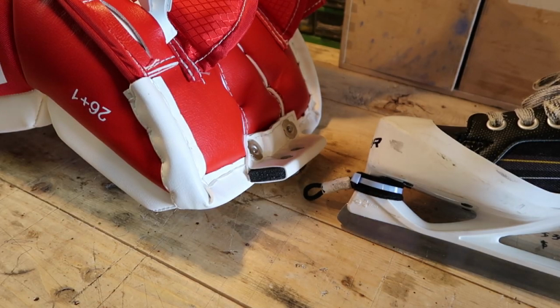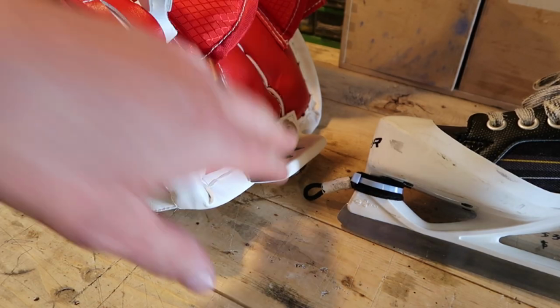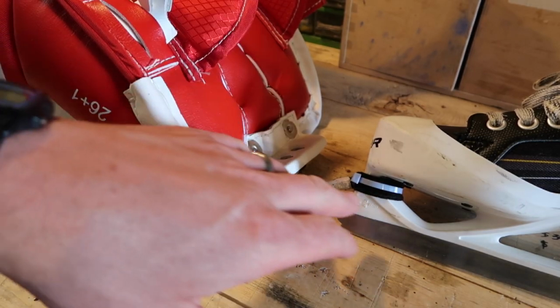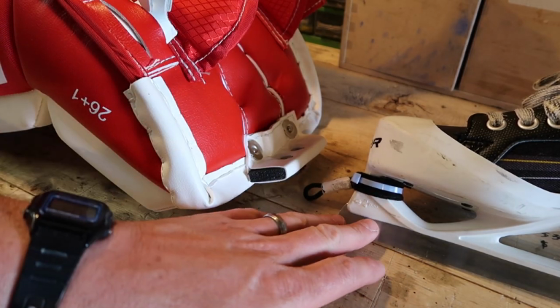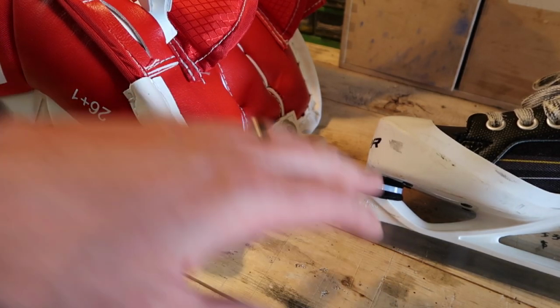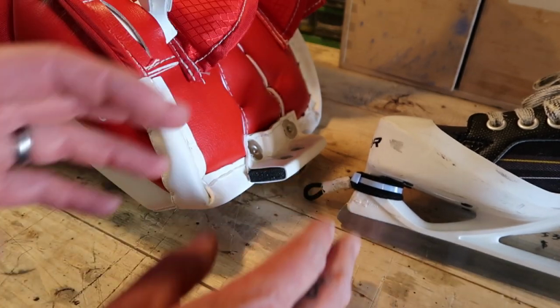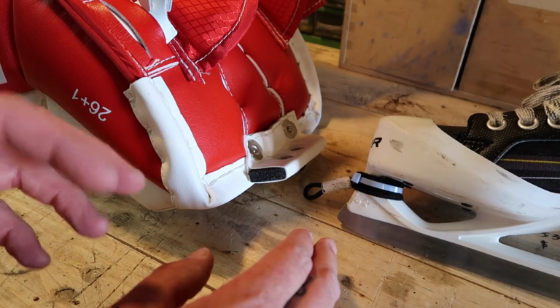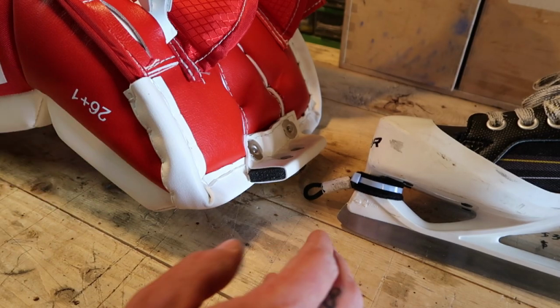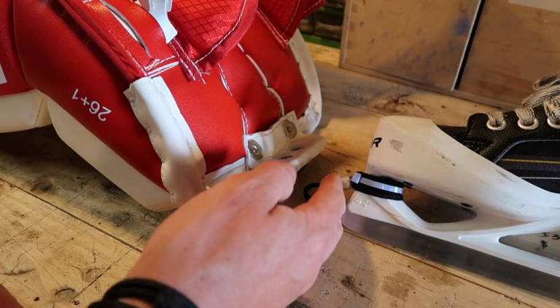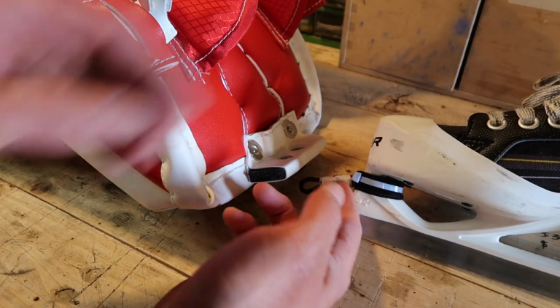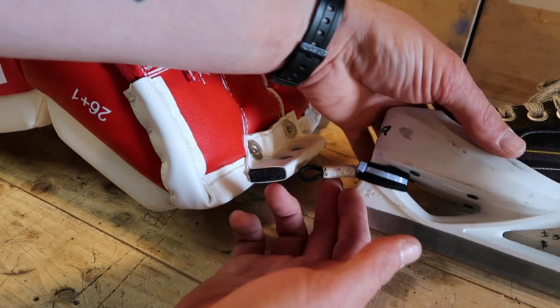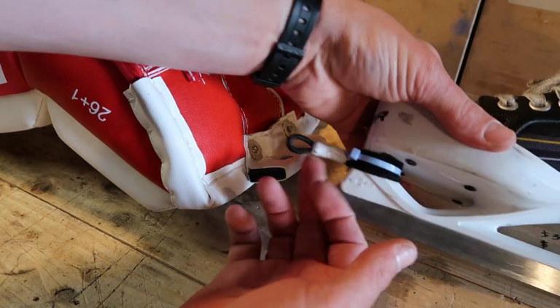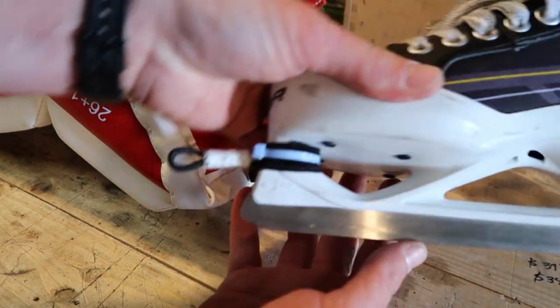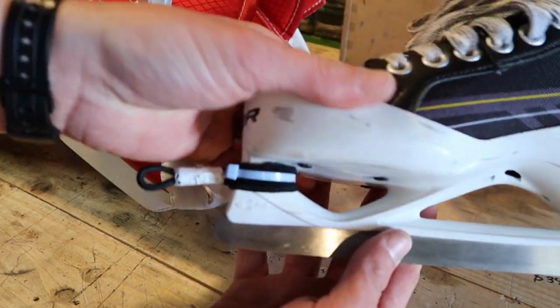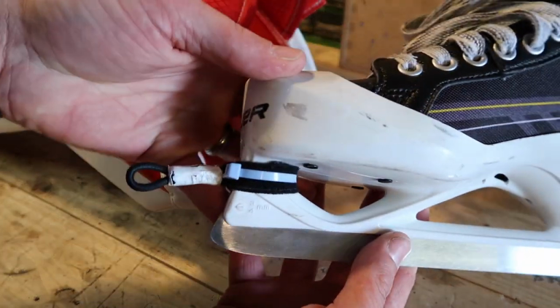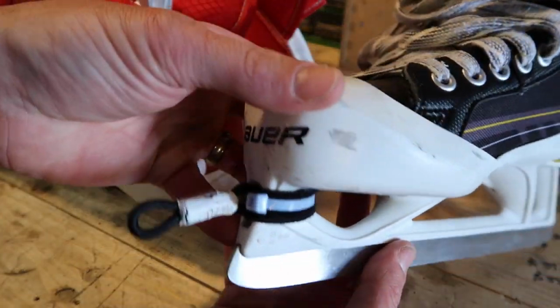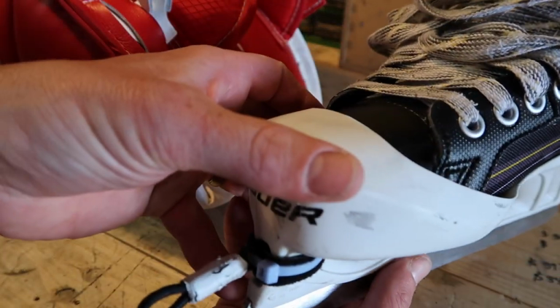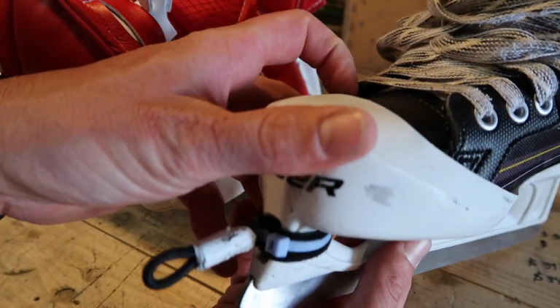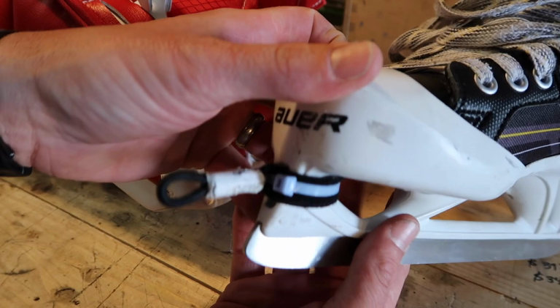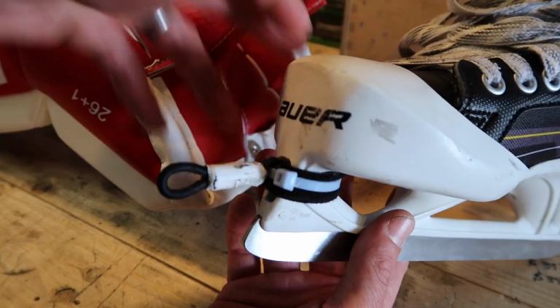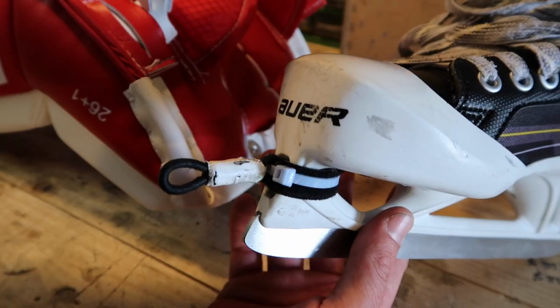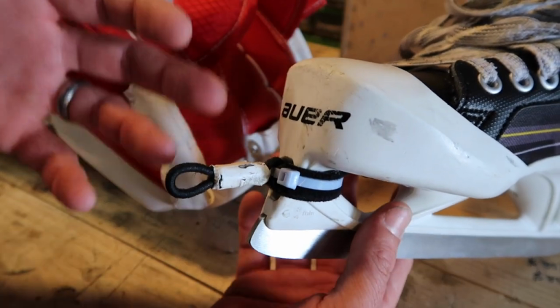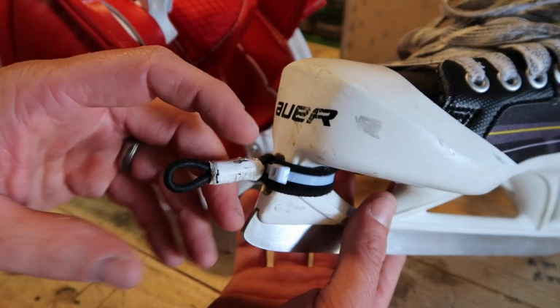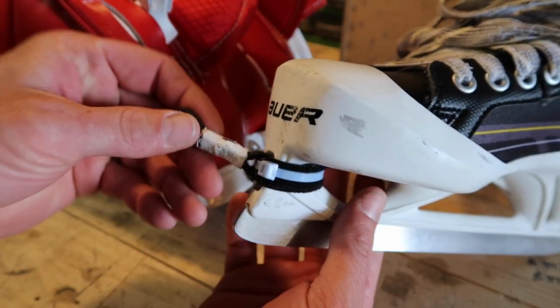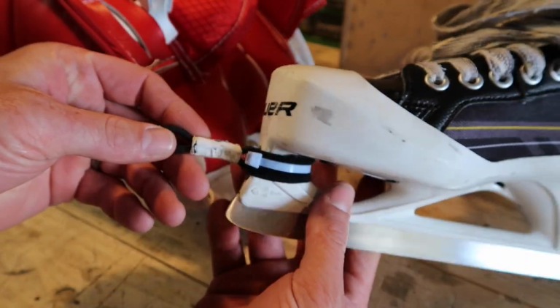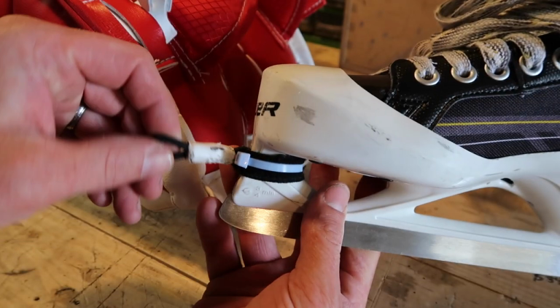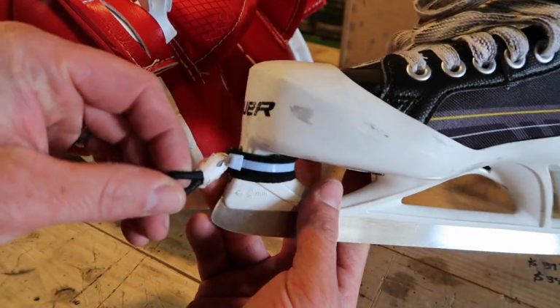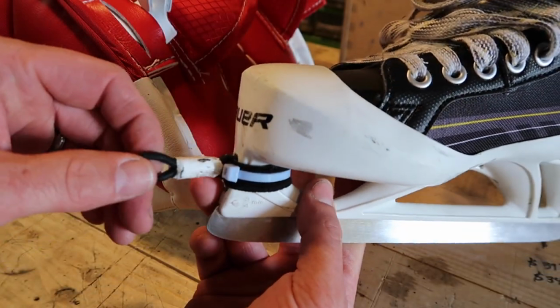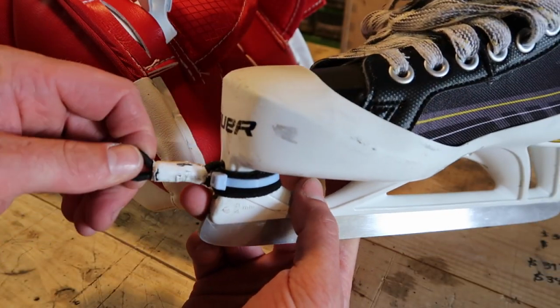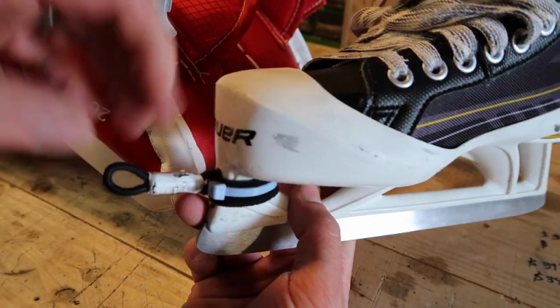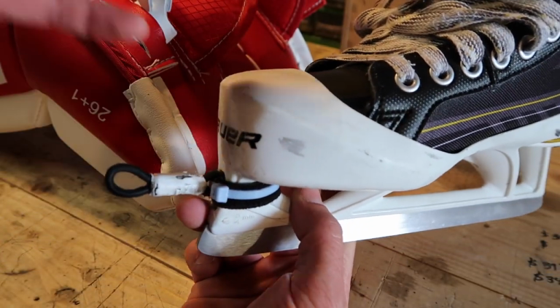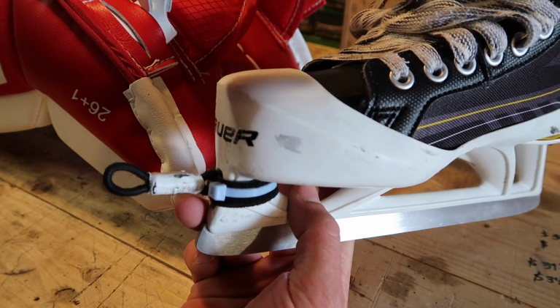So obviously if you have experience lacing goalie pads up, you can see why this is such a great idea. I honestly wonder why this isn't standard equipment and why everybody isn't doing this.